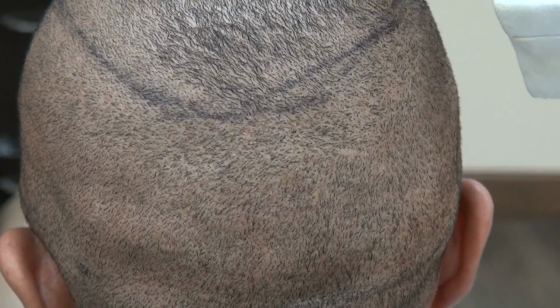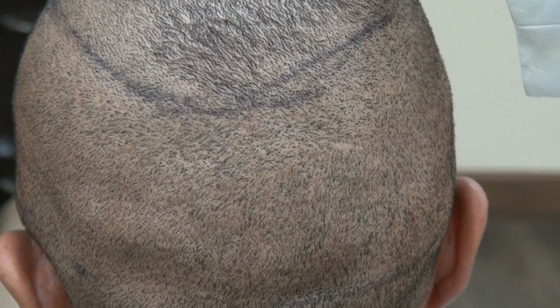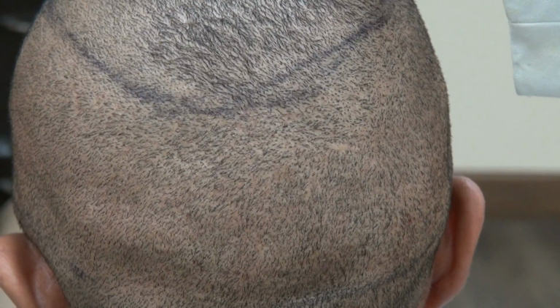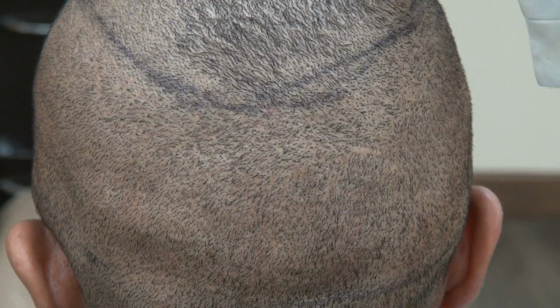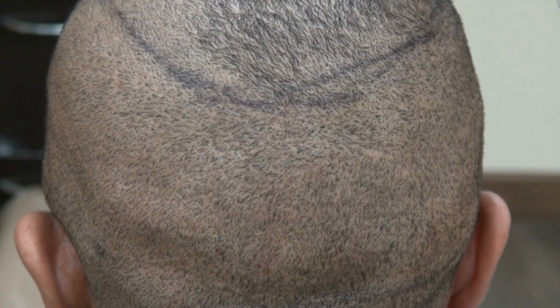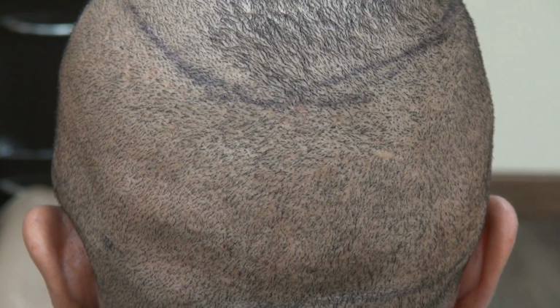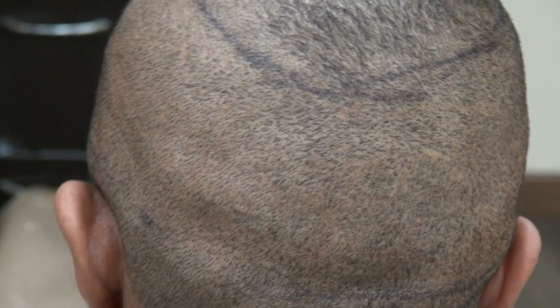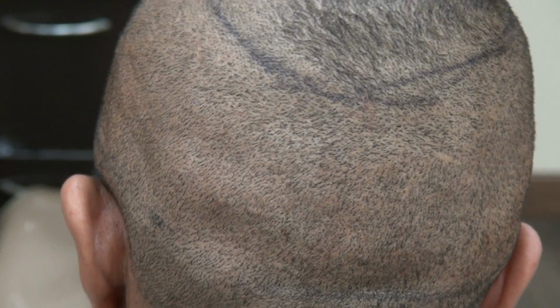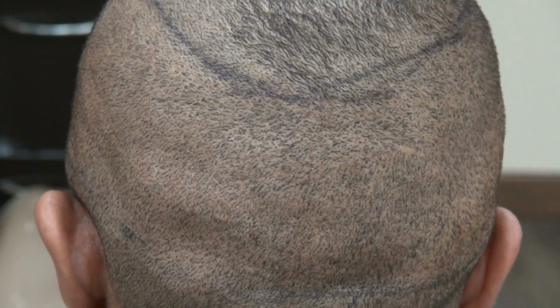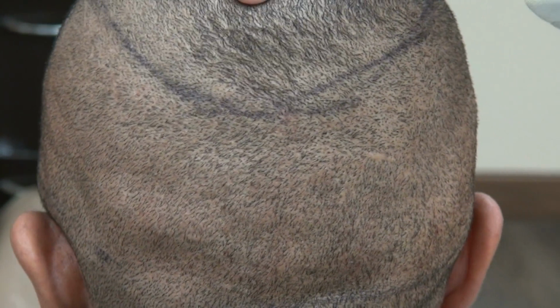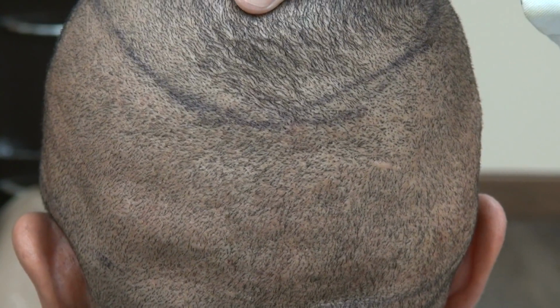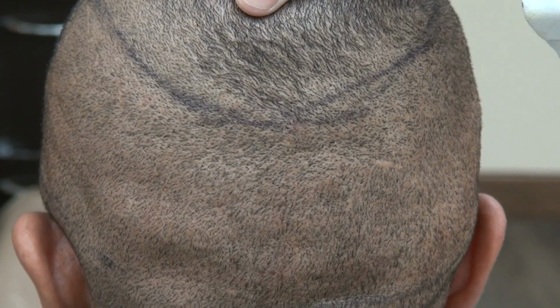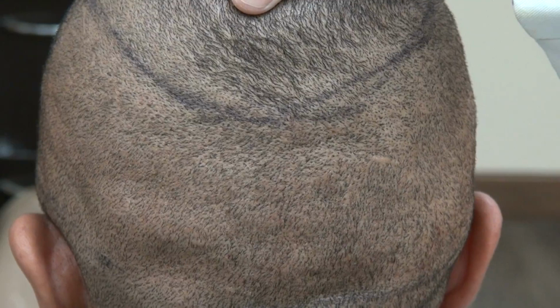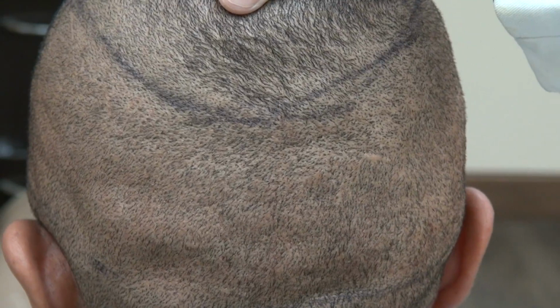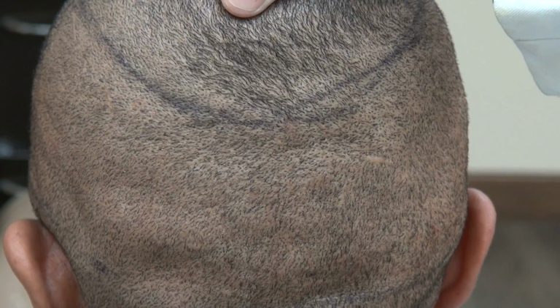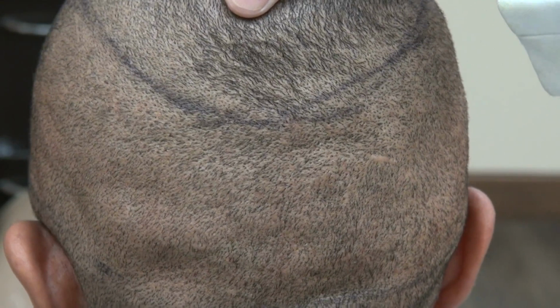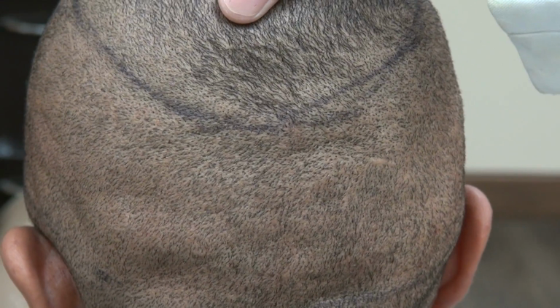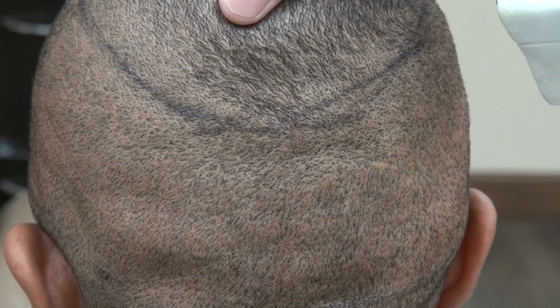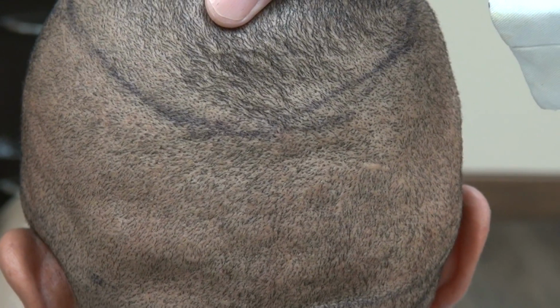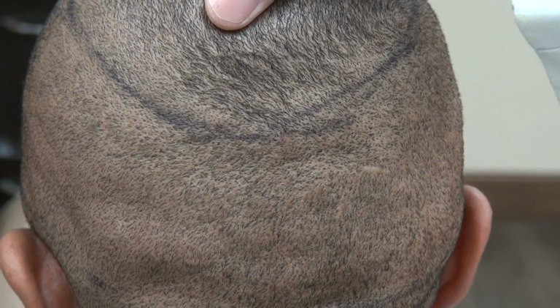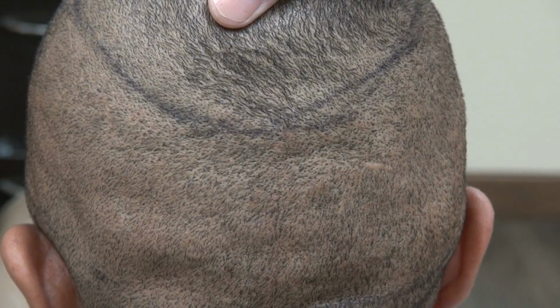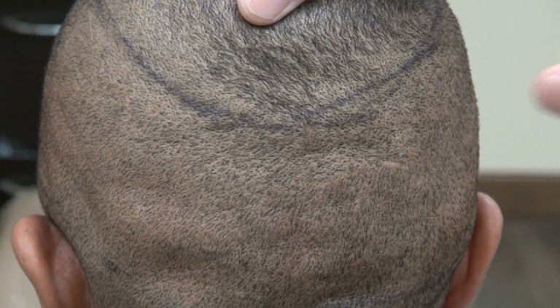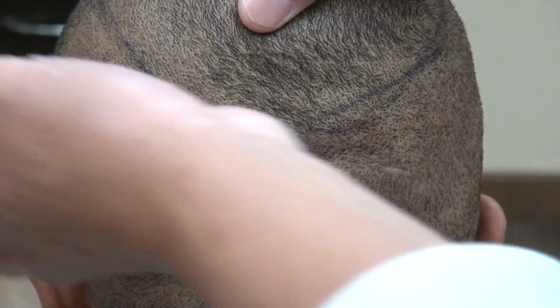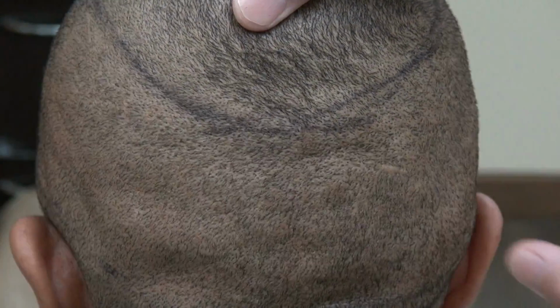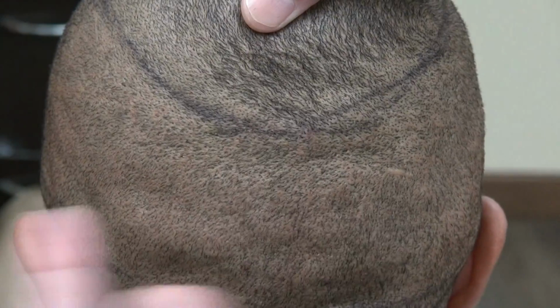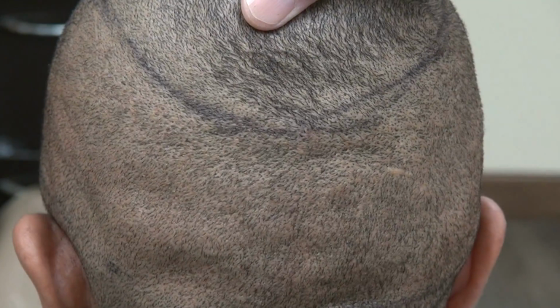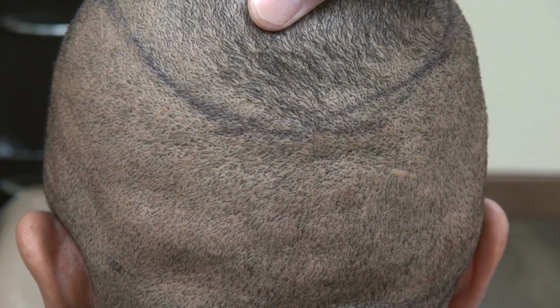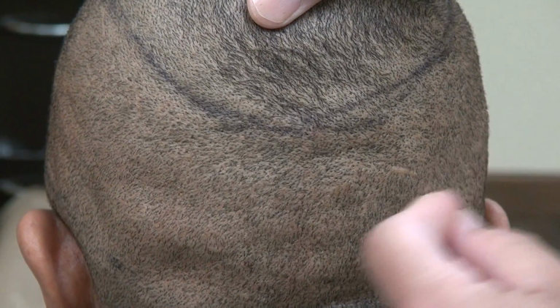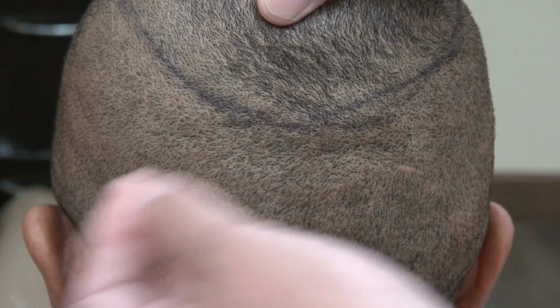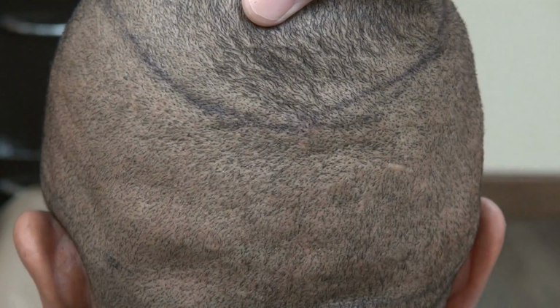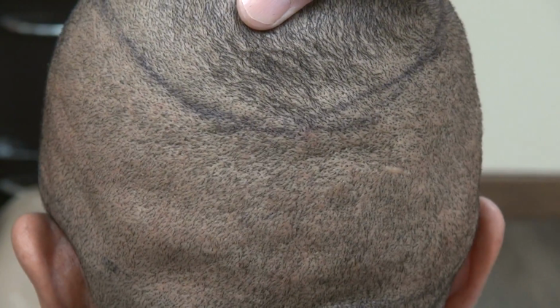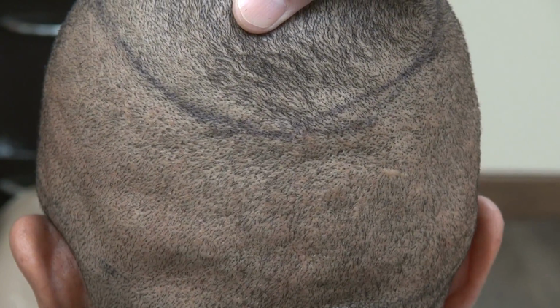This video is a demonstration of the FUE donor scar. As you can see, we had two FUE procedures done in the past, and the scars are scattered throughout the back in a mosaic pattern. The tiny dots of scar allow you to wear your hair shorter.